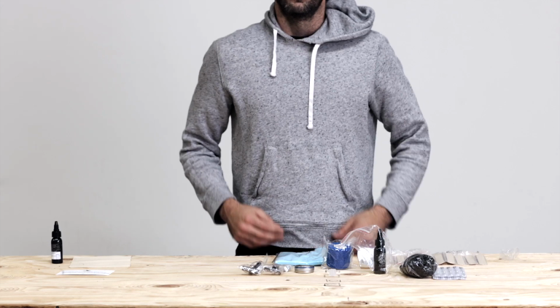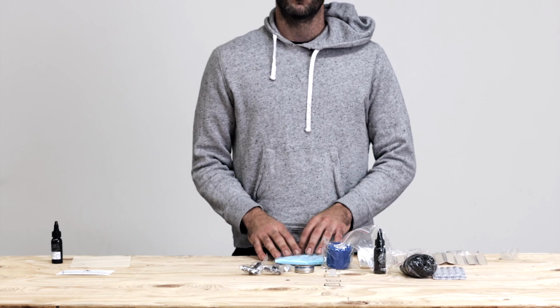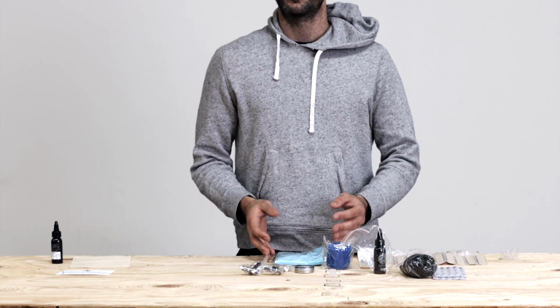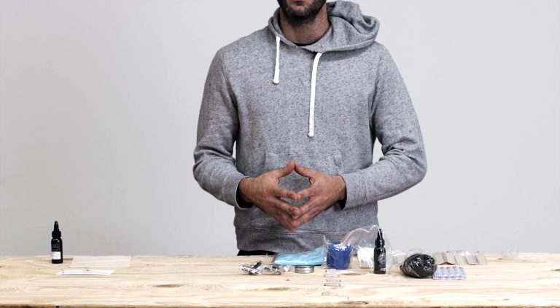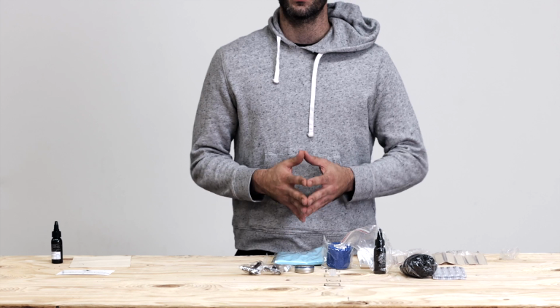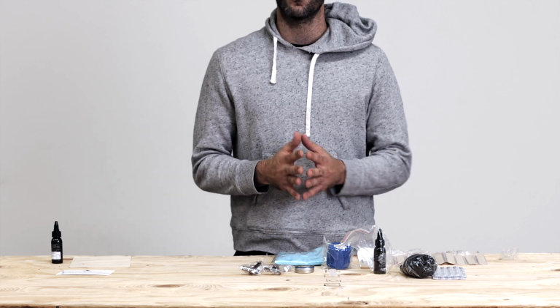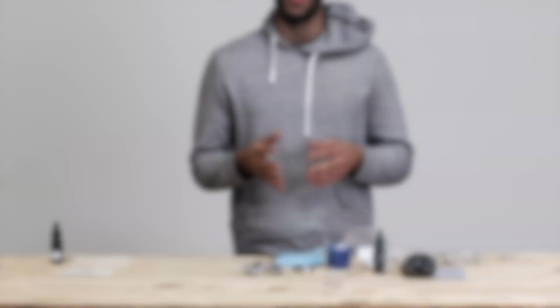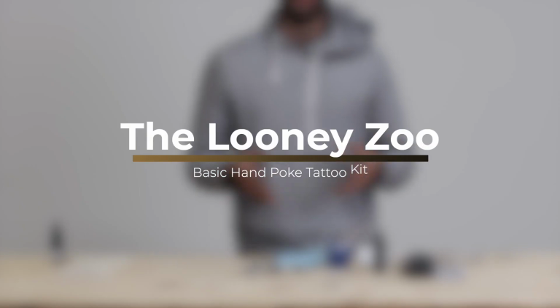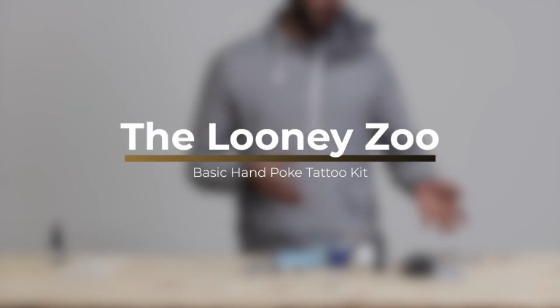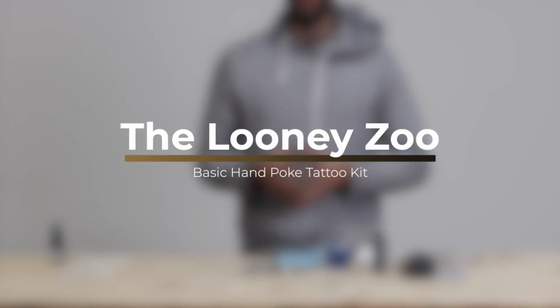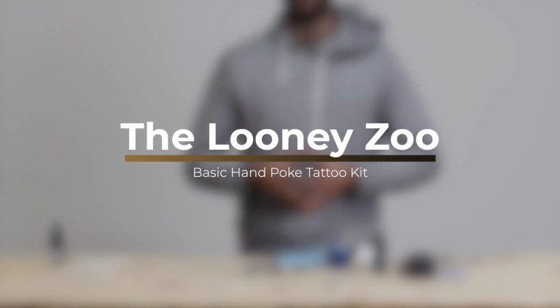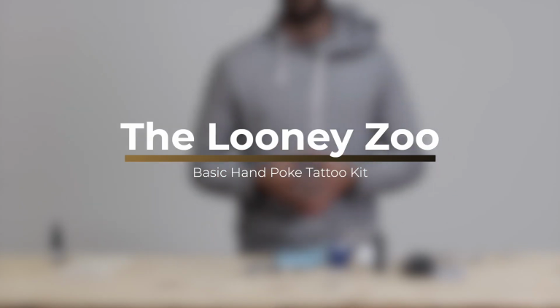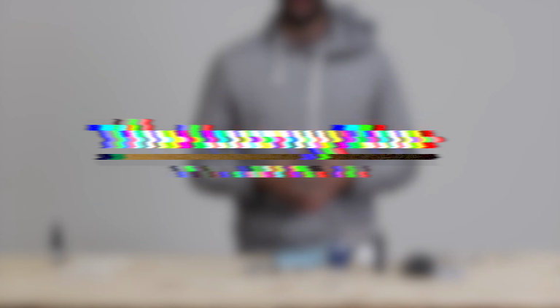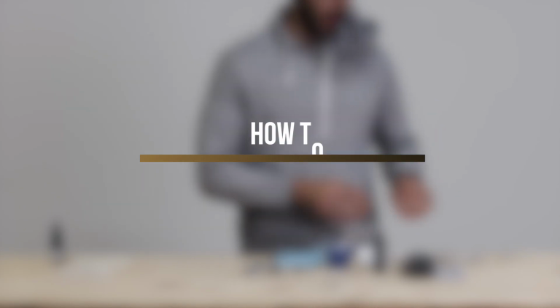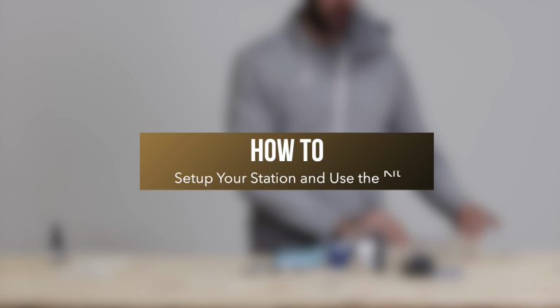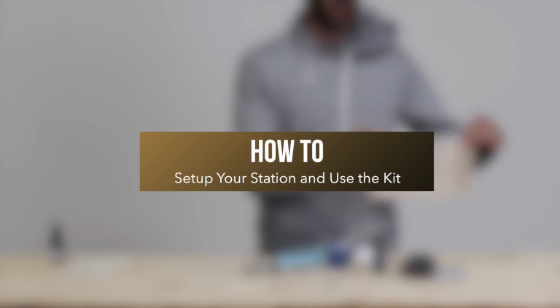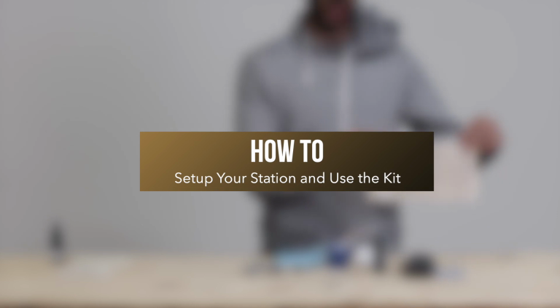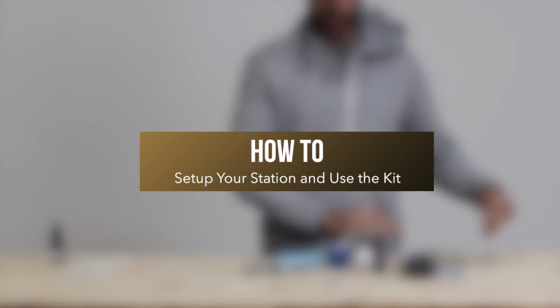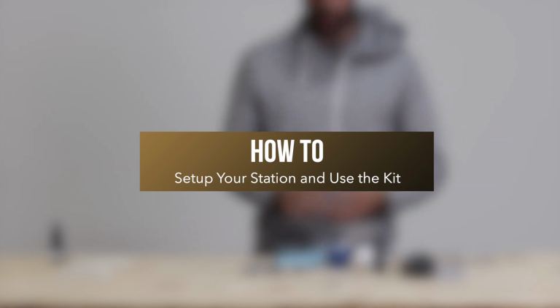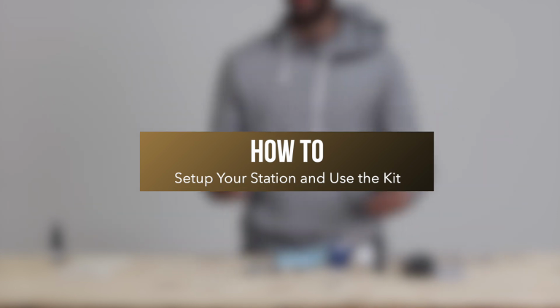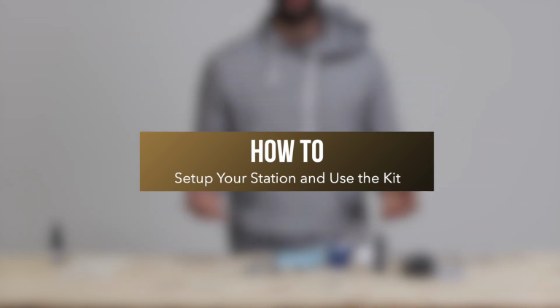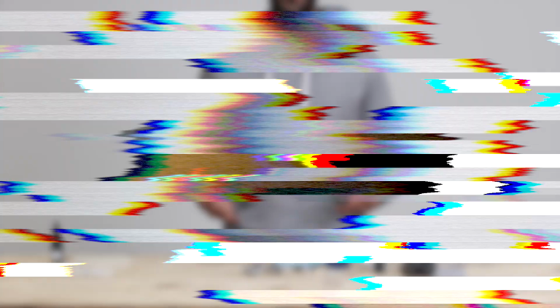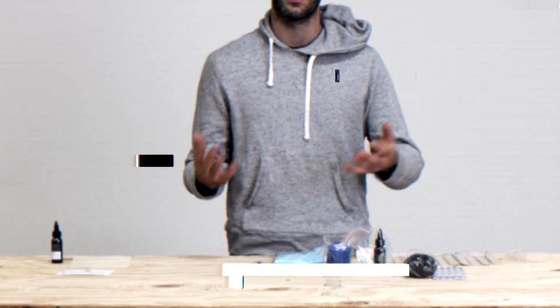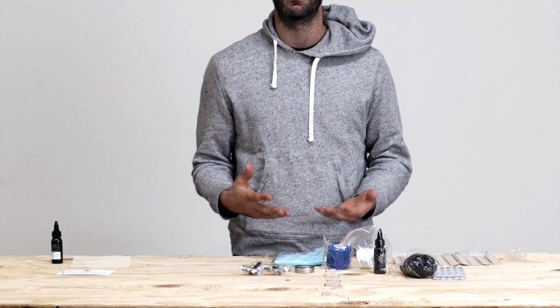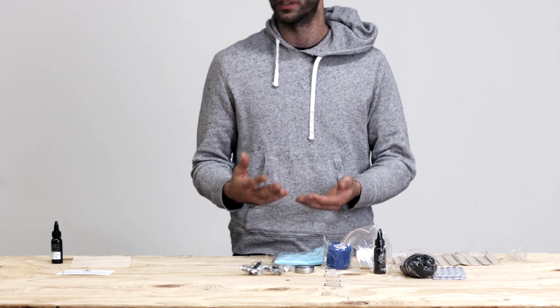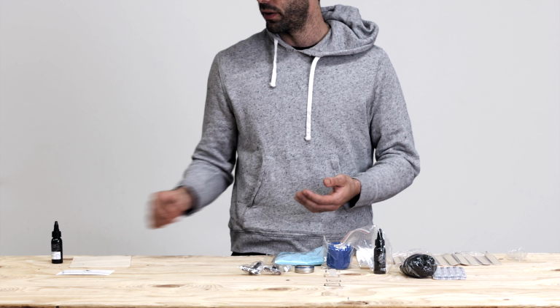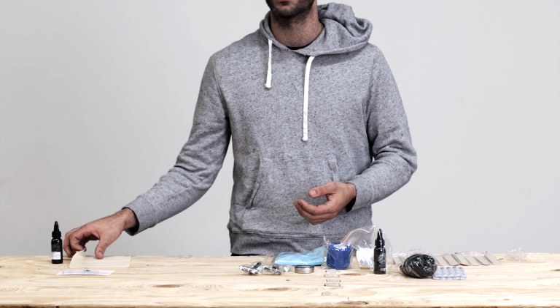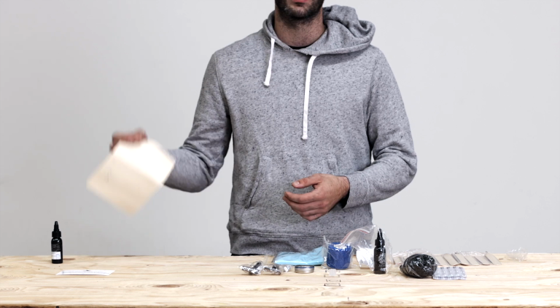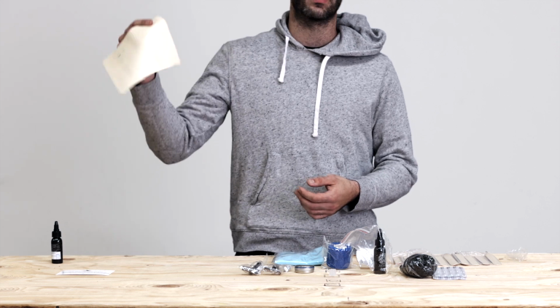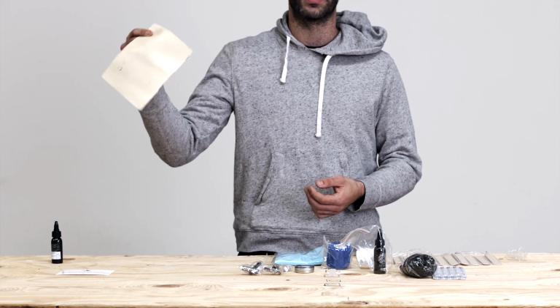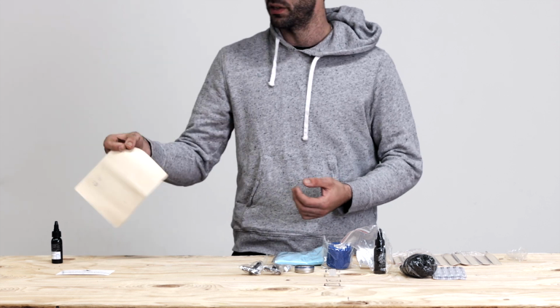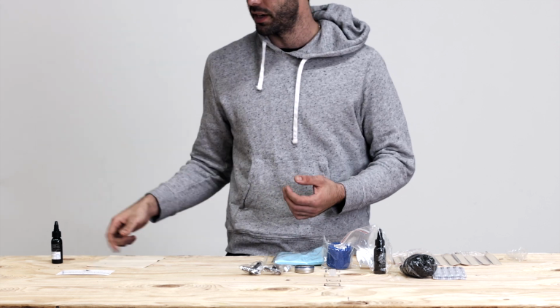Hello everyone, thanks for tuning in. Today we're going to go over how to actually set up and use the basic hand poke tattoo kit, how to get your tool set up with our popsicle sticks, how to create a safe workable area, and actually do a small little hand poke tattoo smiley face on our little practice silicone skin here.